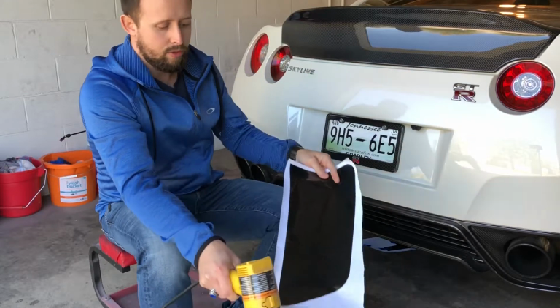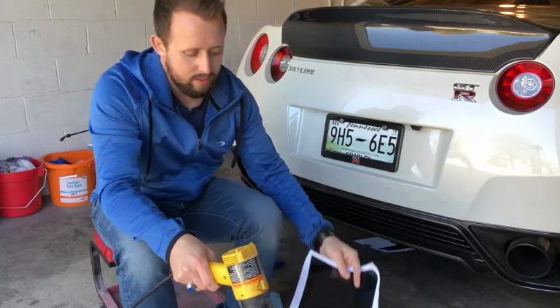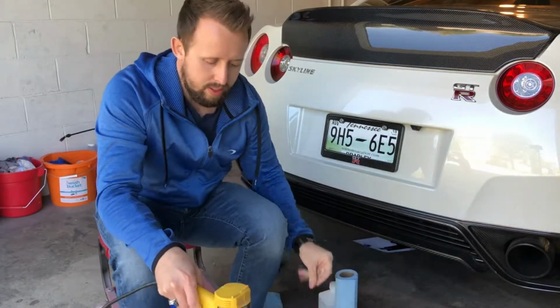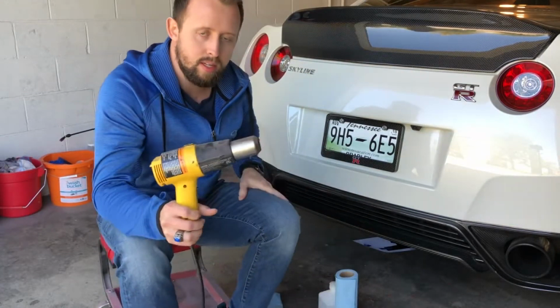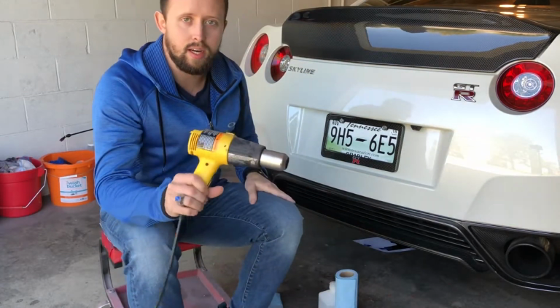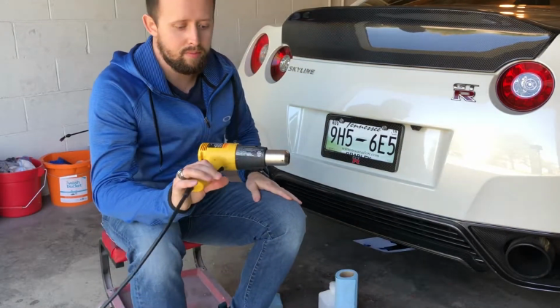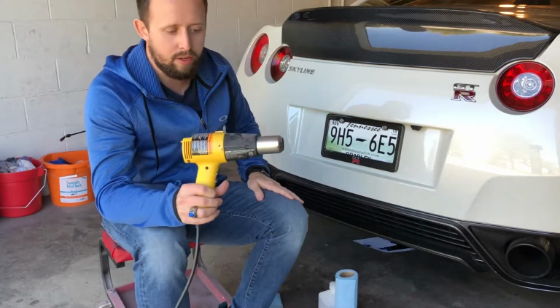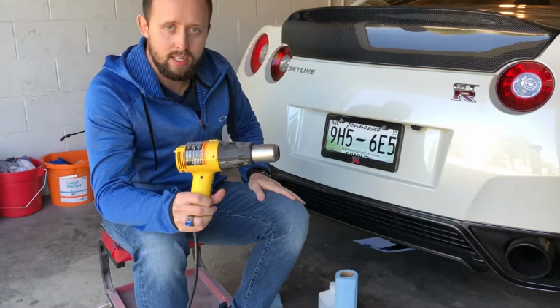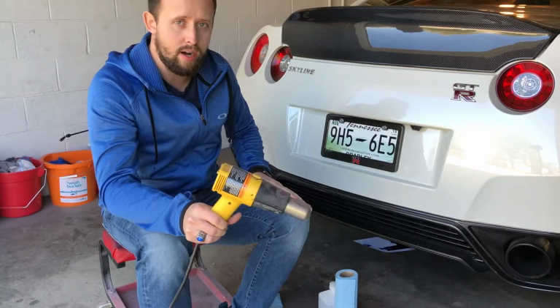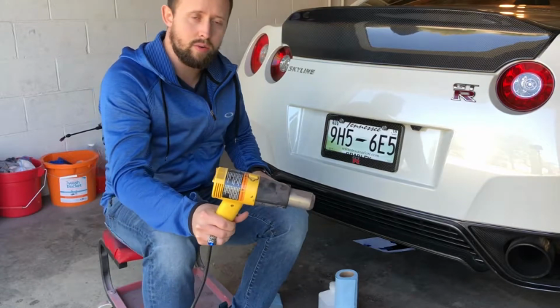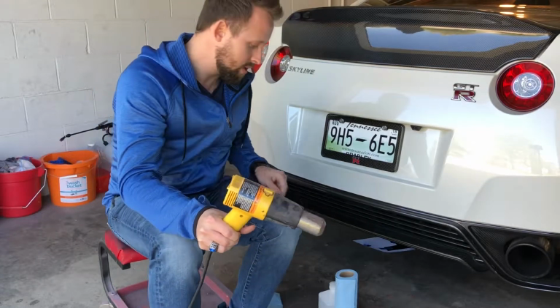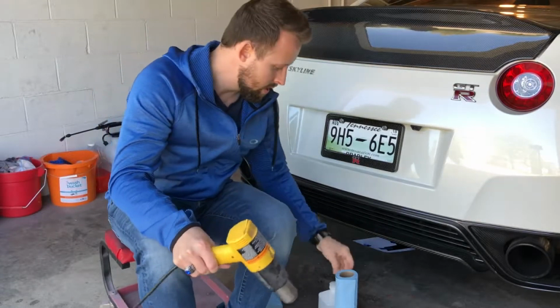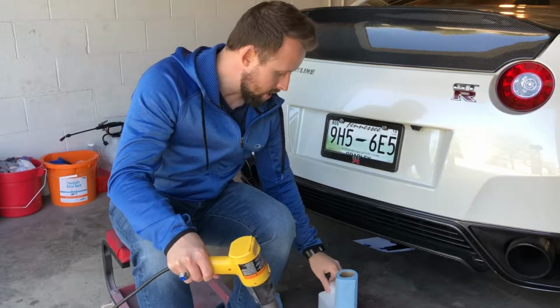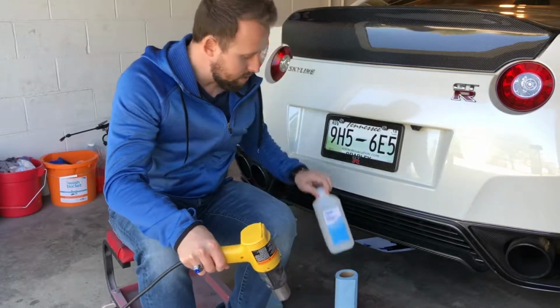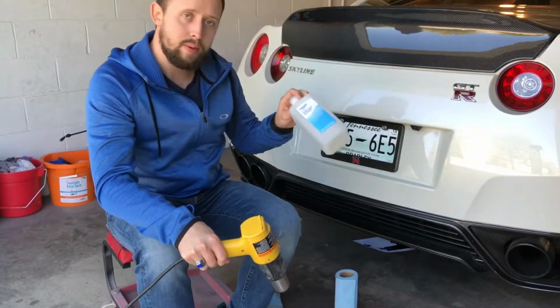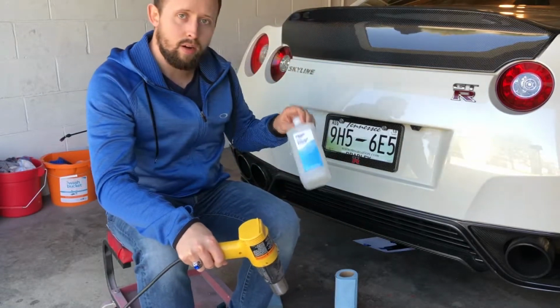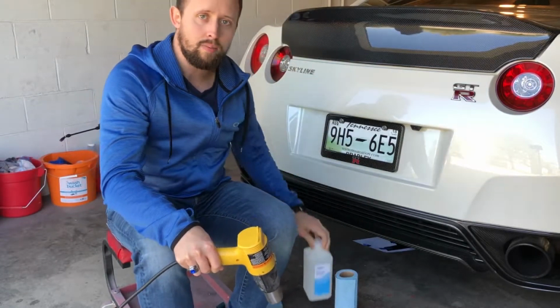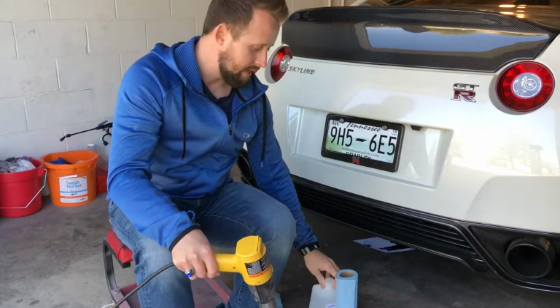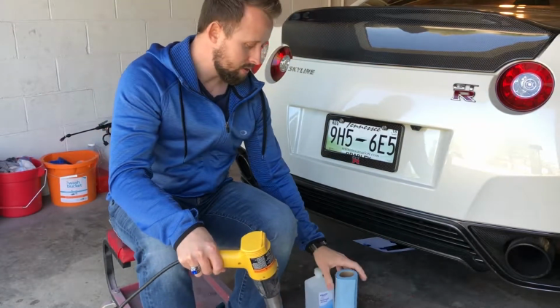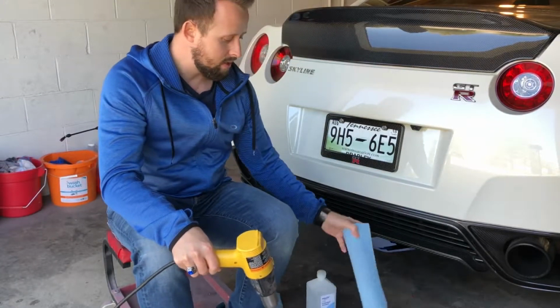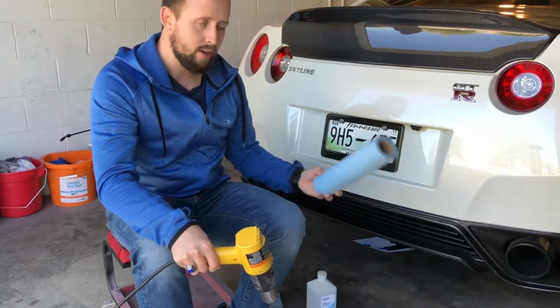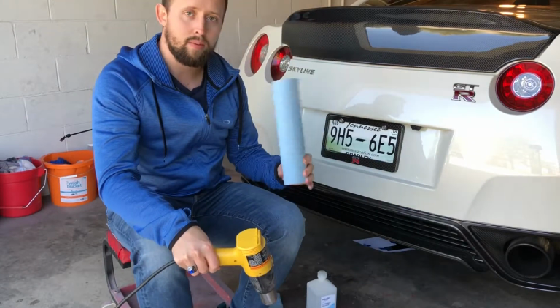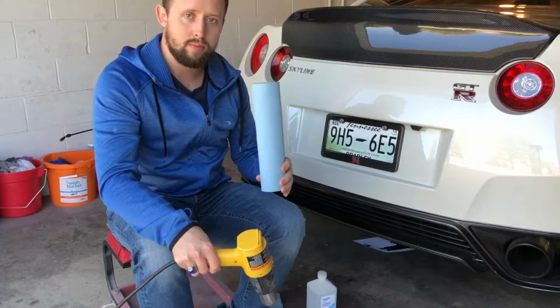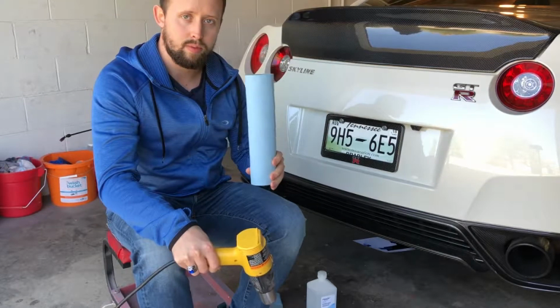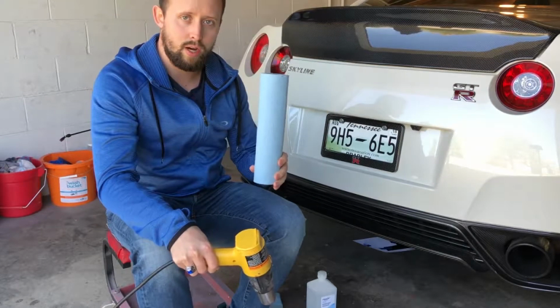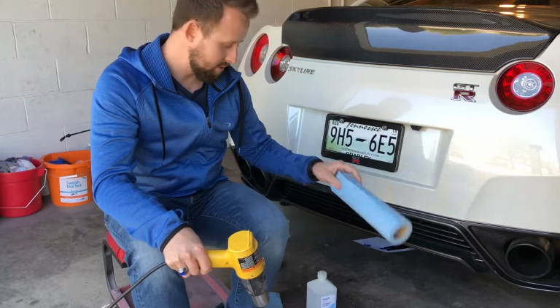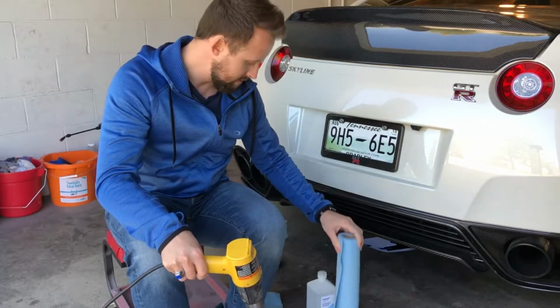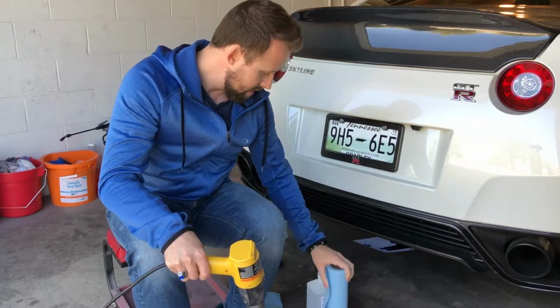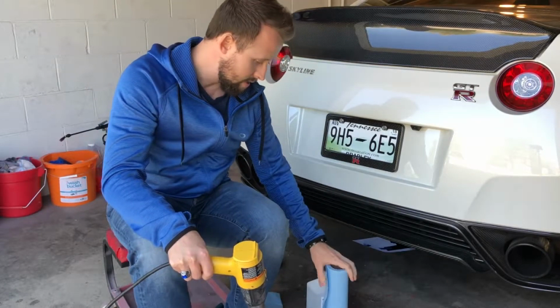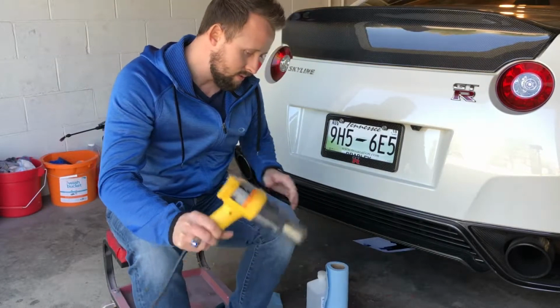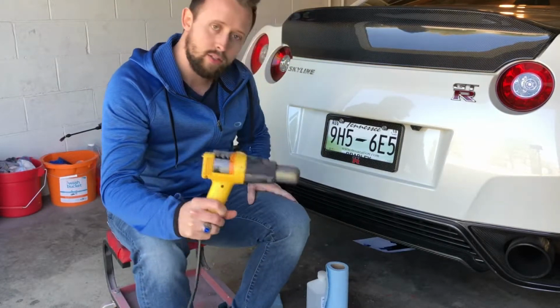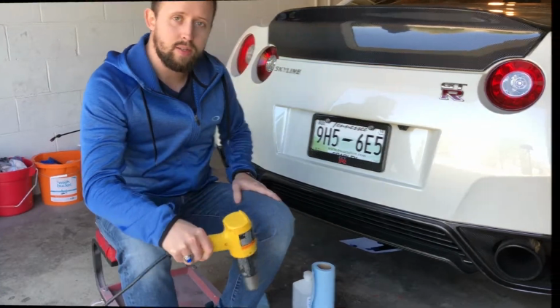What you'll need to install these is a regular heat gun or hair dryer will work. You'll need some rubbing alcohol and also some microfiber or some cool shop towels like these. So I'll show you how to do it.